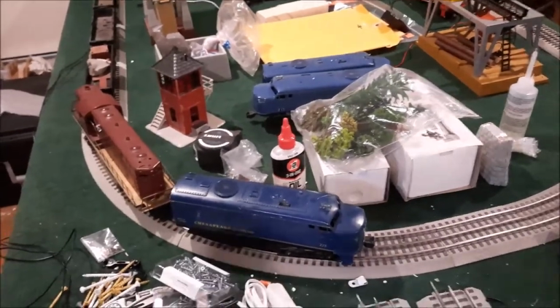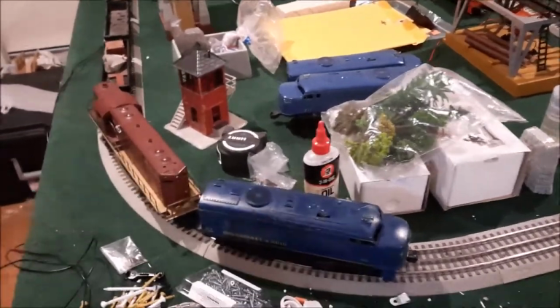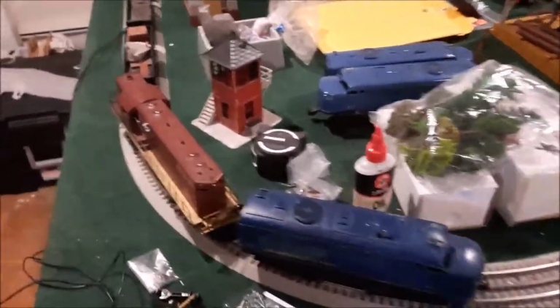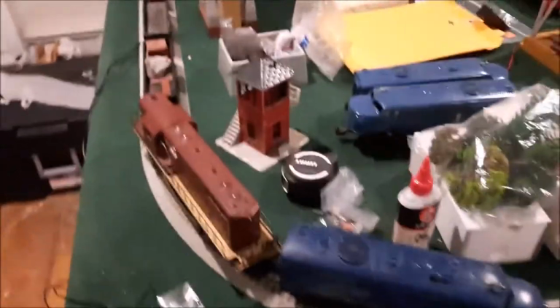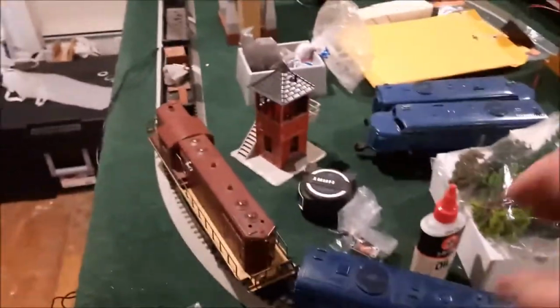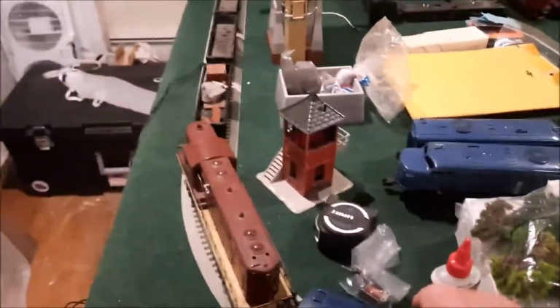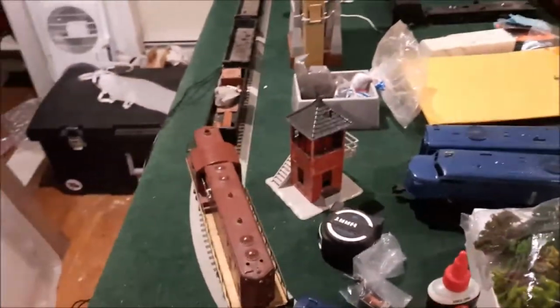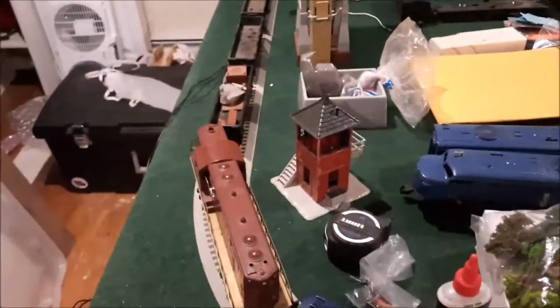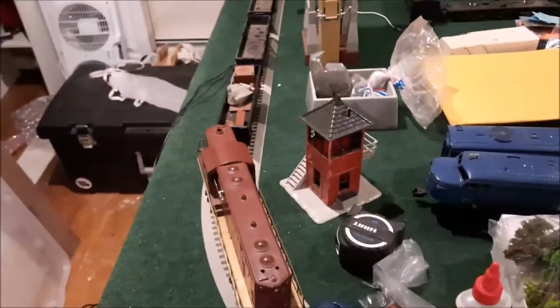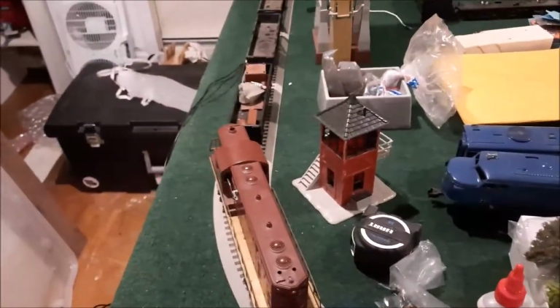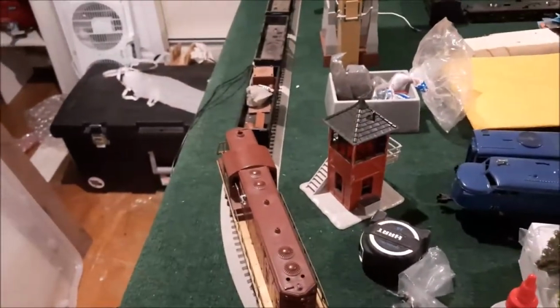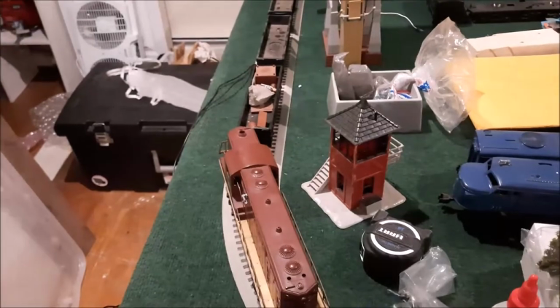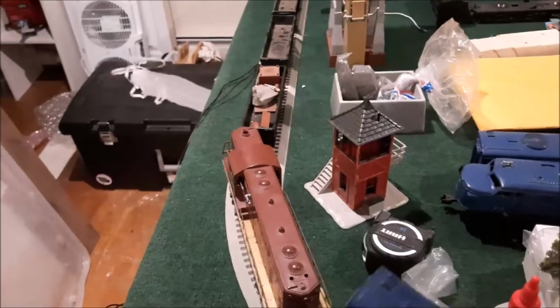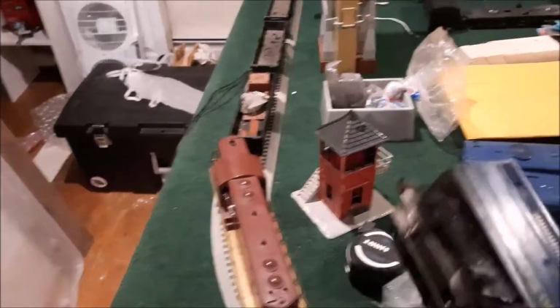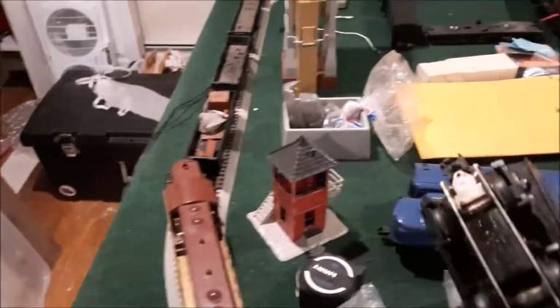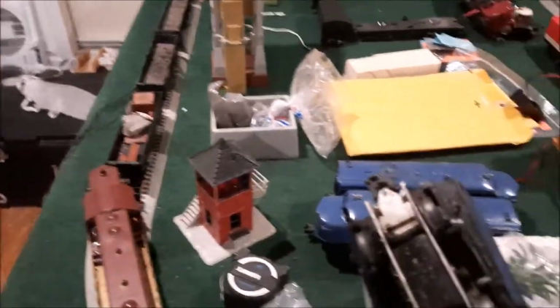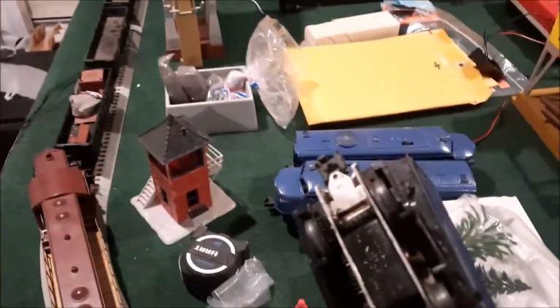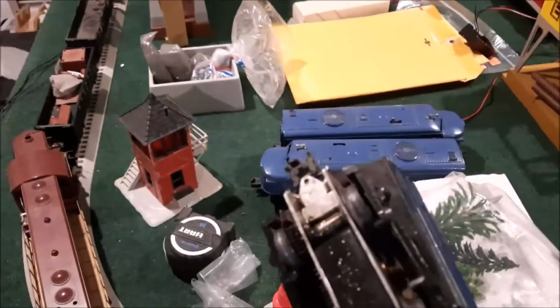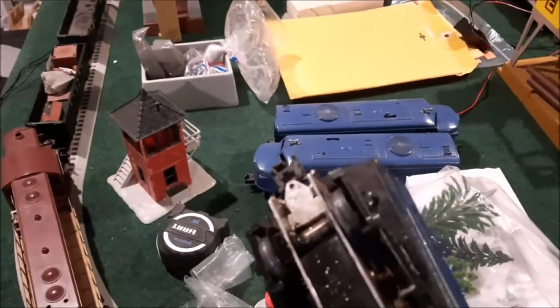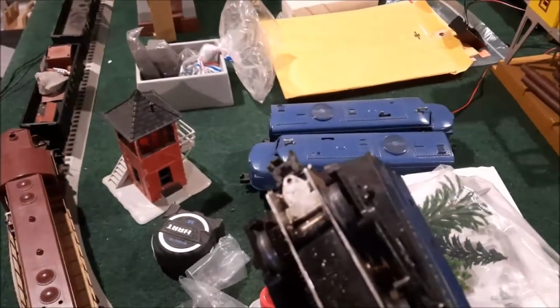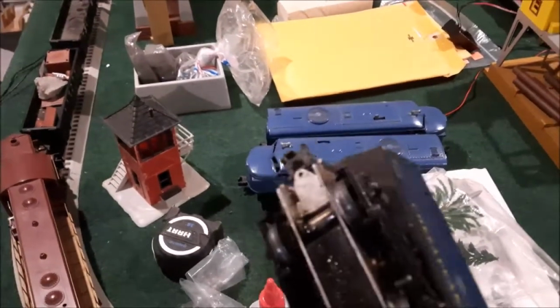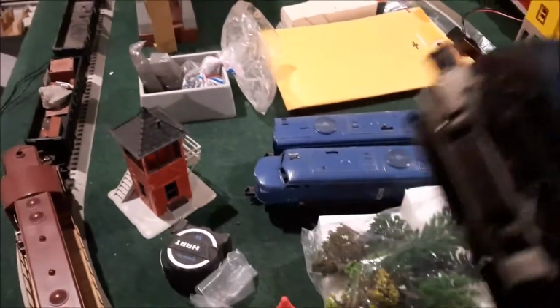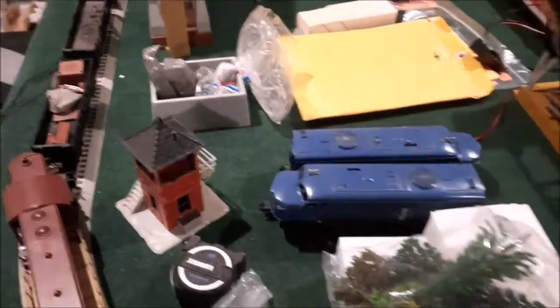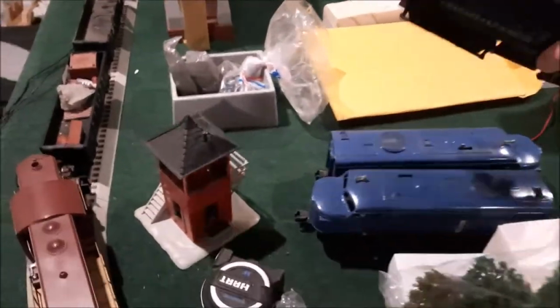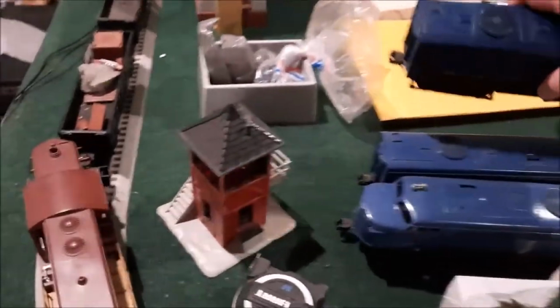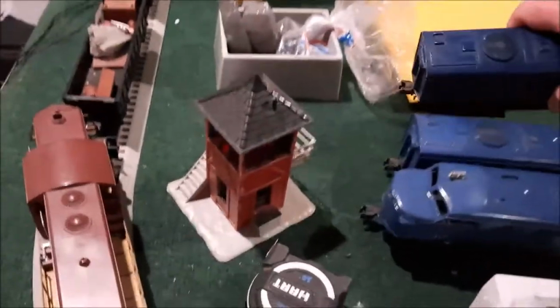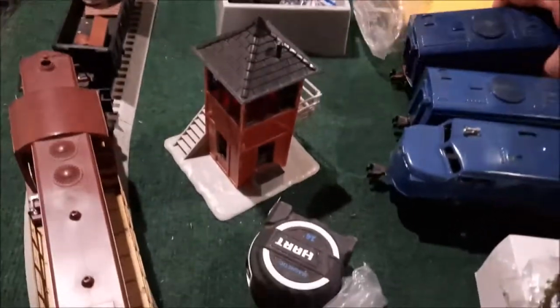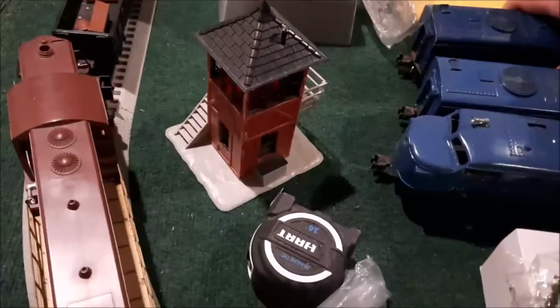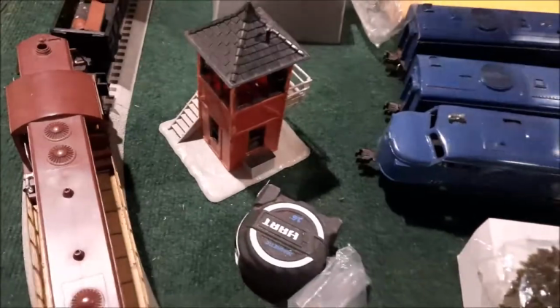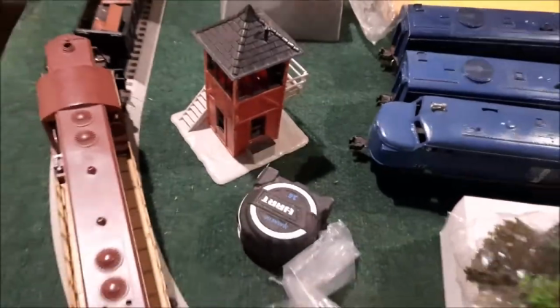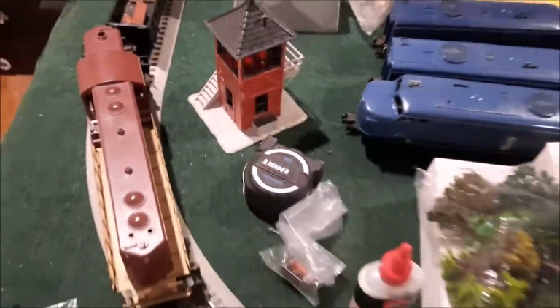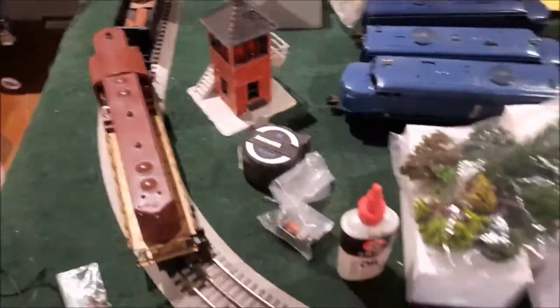Maybe I should tuck it with the MTH and see what that does. These little Alcos are really, really strong with the magnet traction. I have a lot of fun with those.